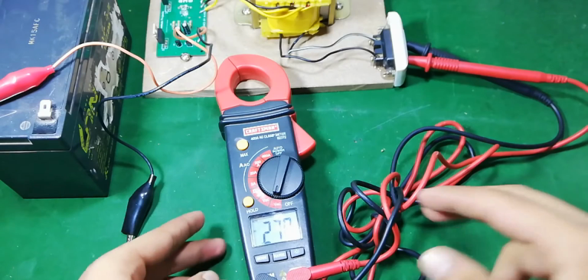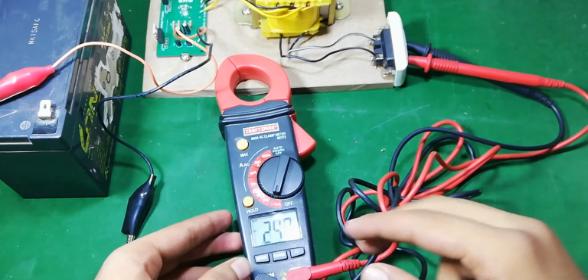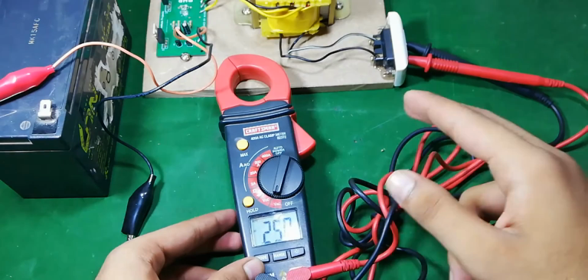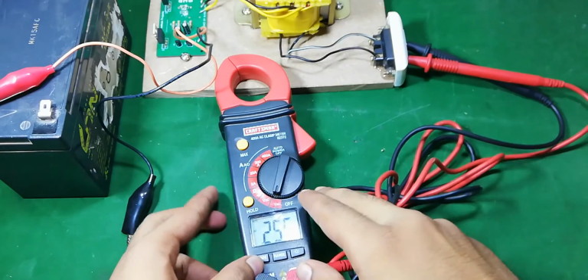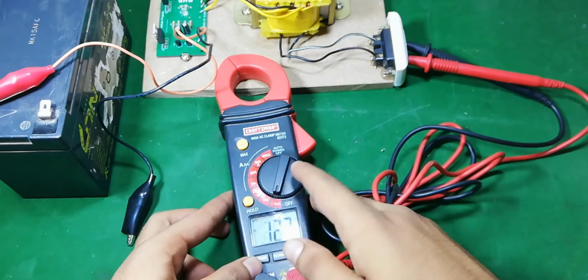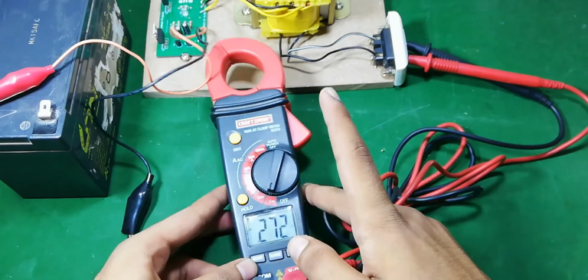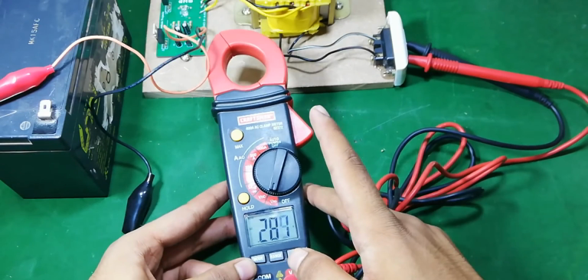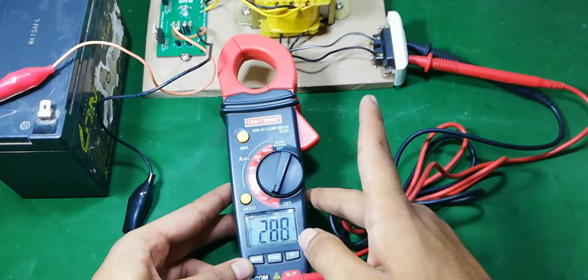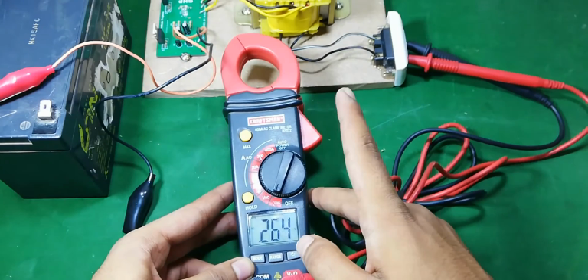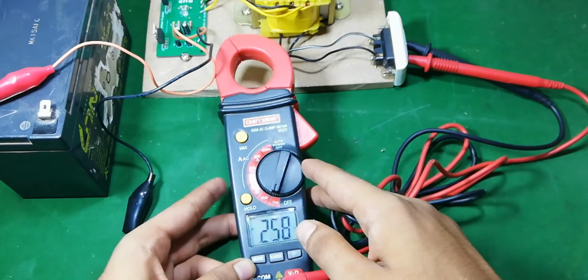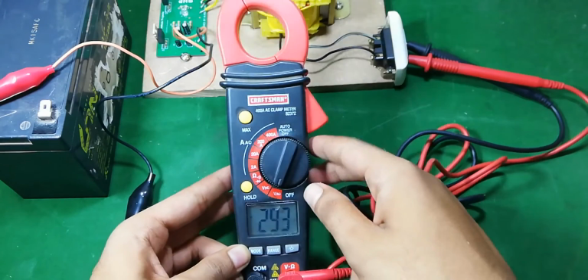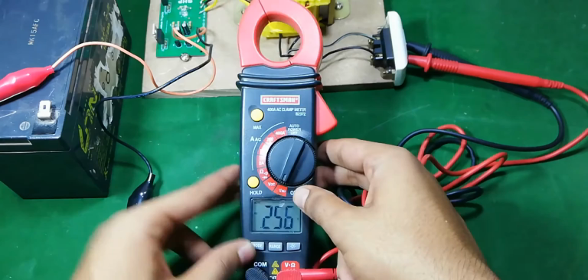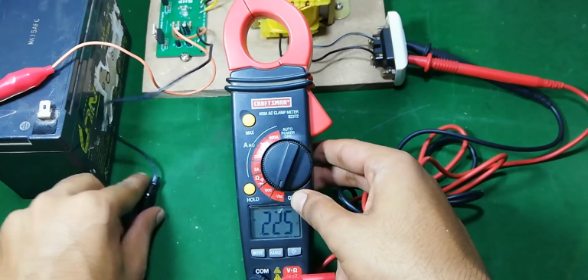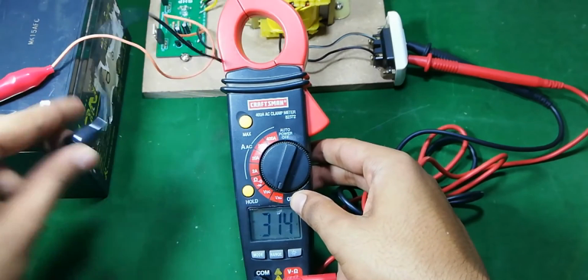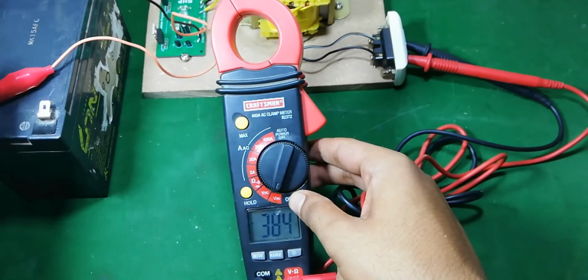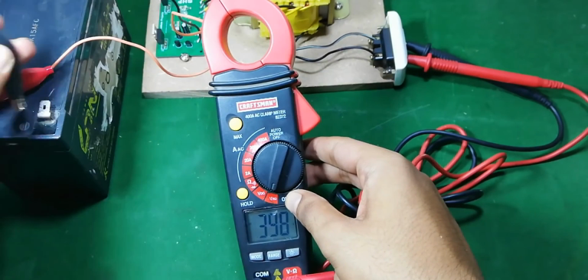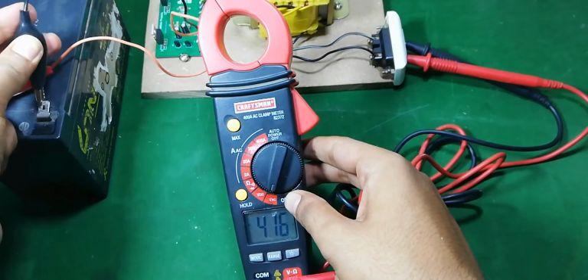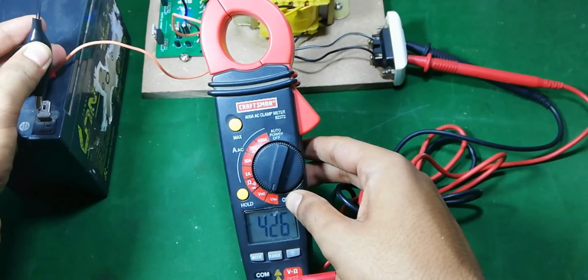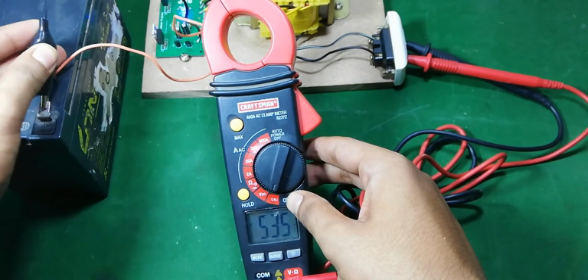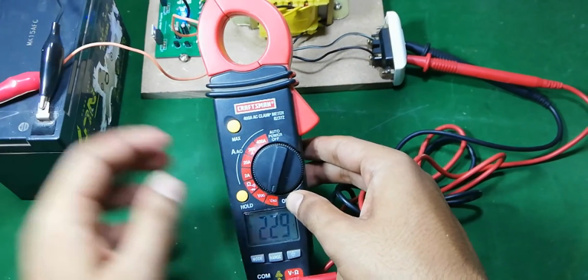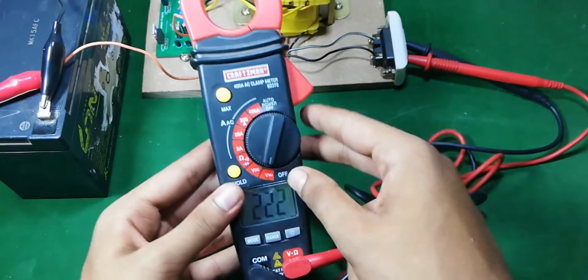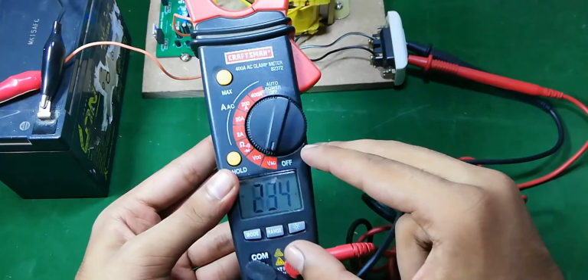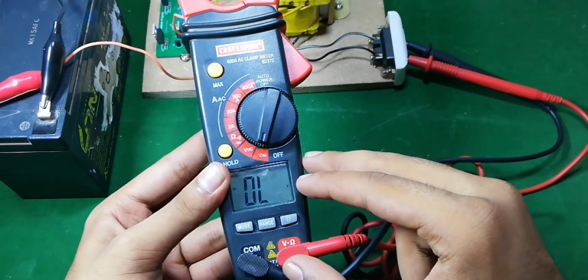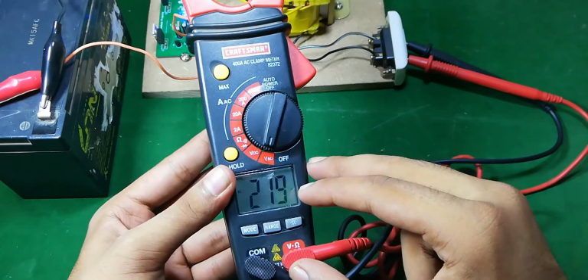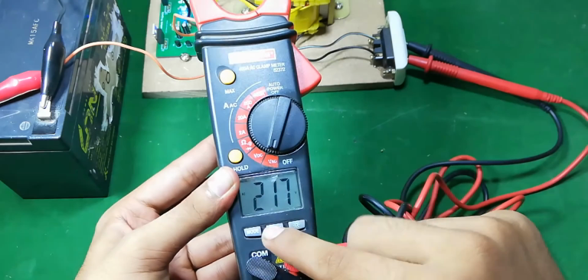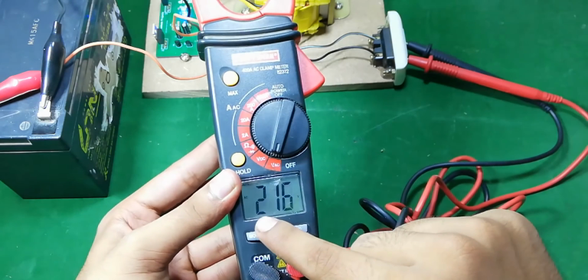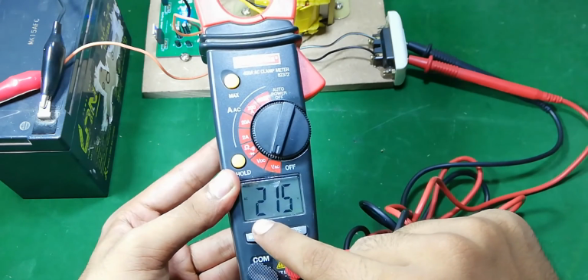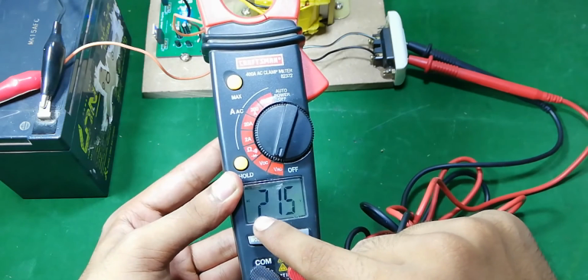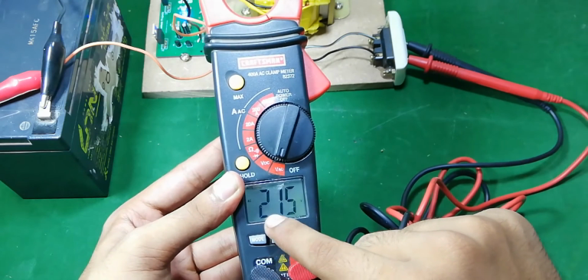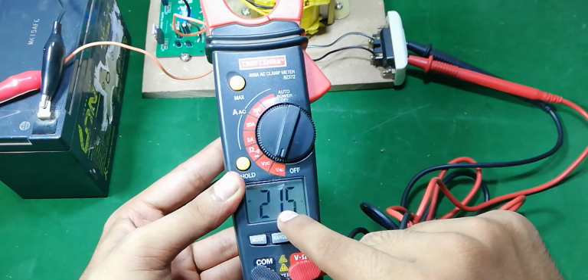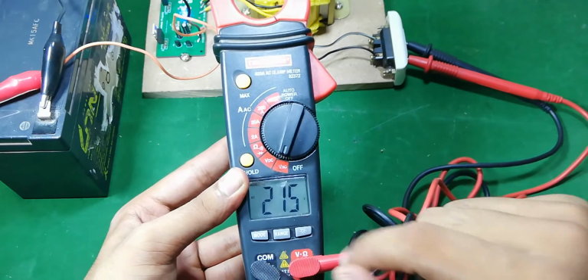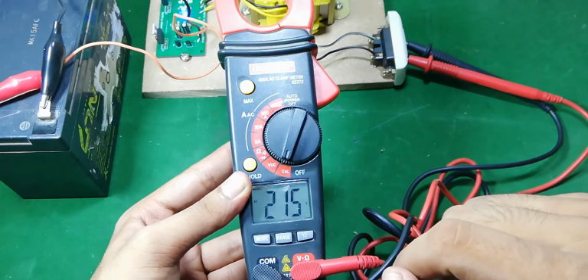Here I have connected my multimeter to the output of this inverter and now I am going to power it up.